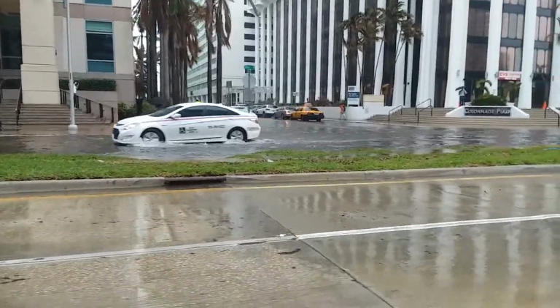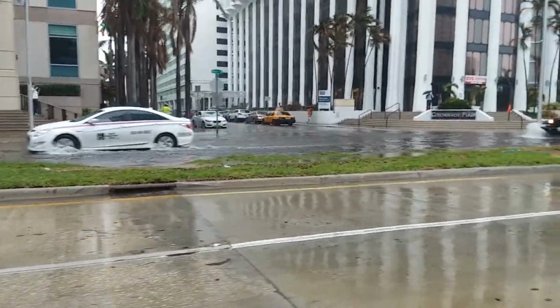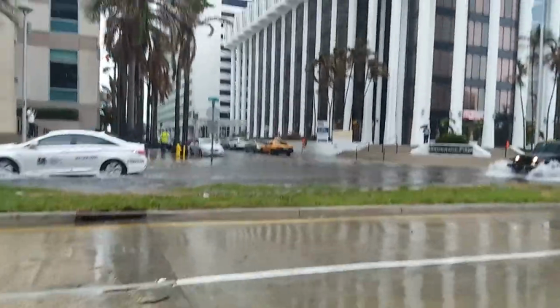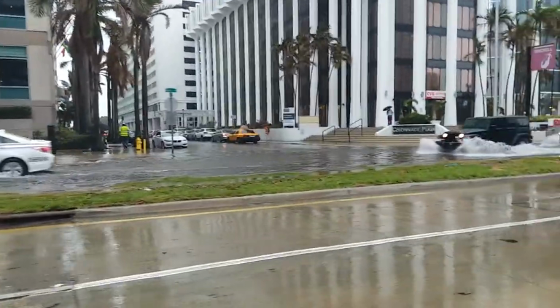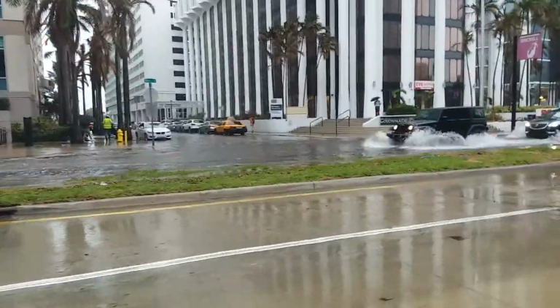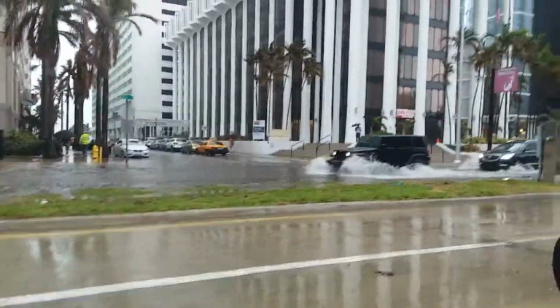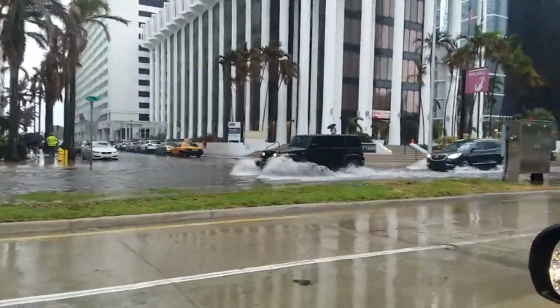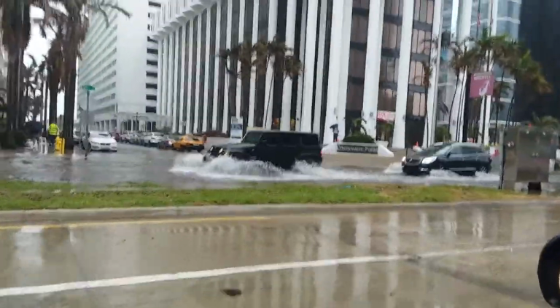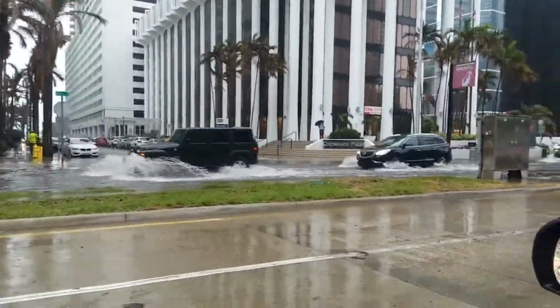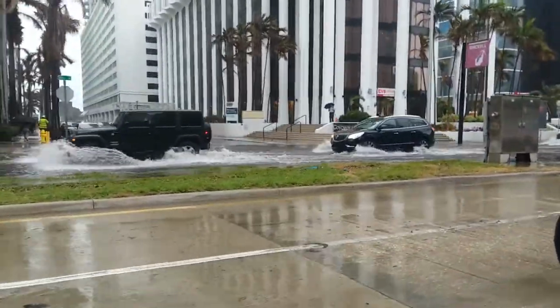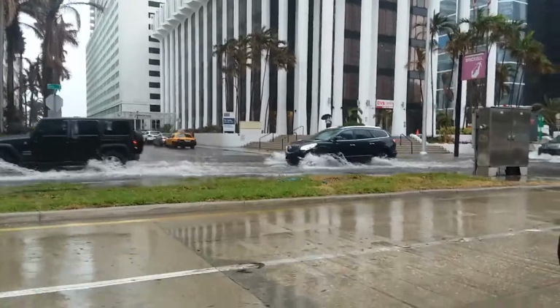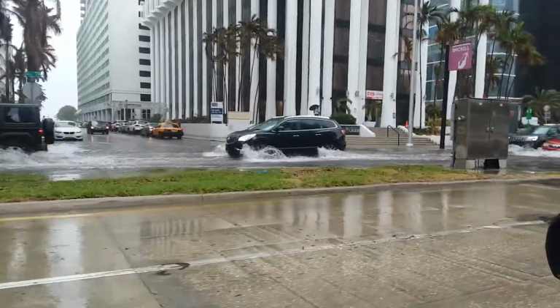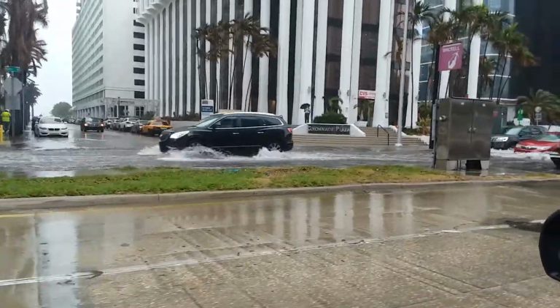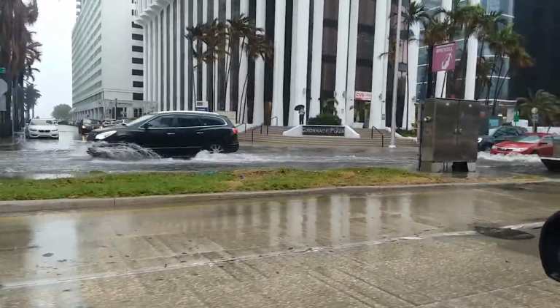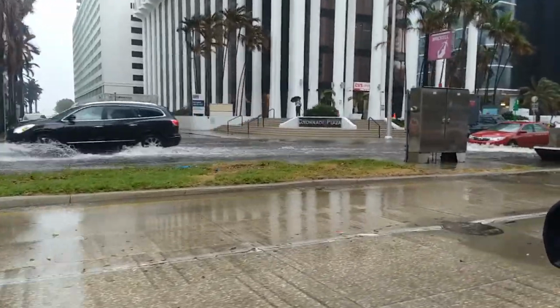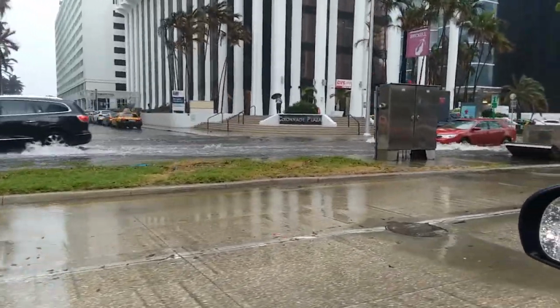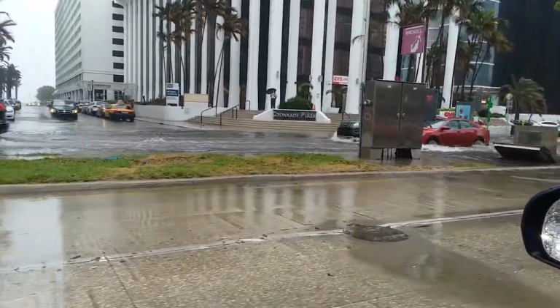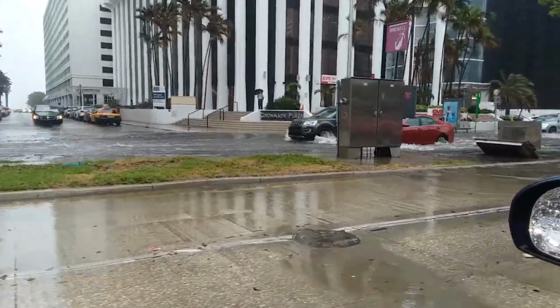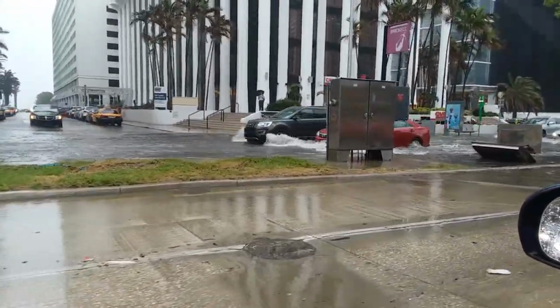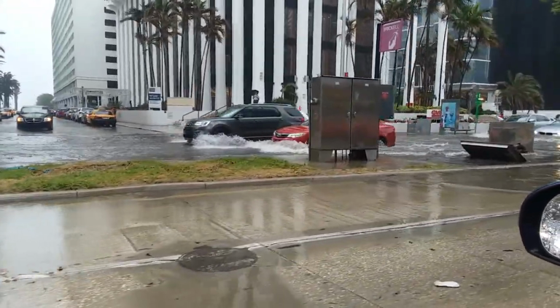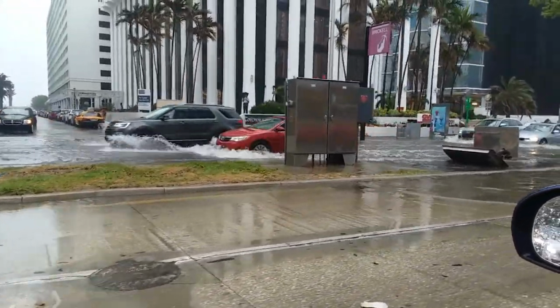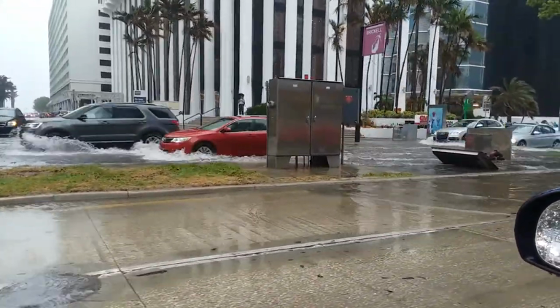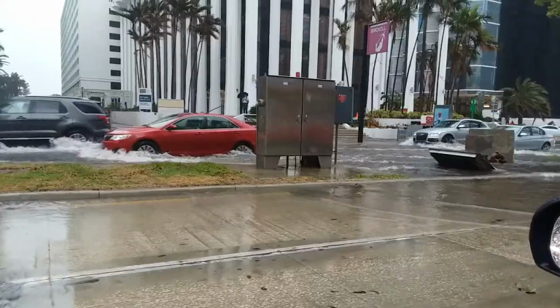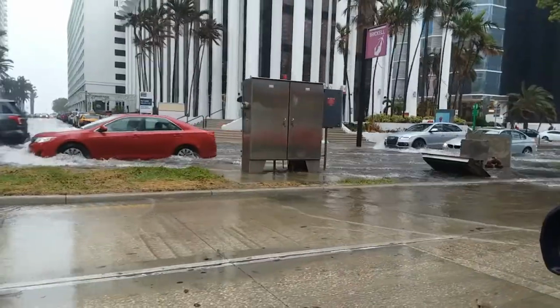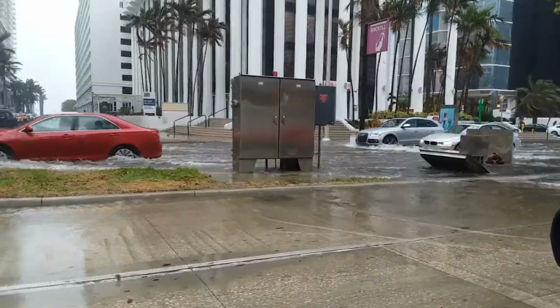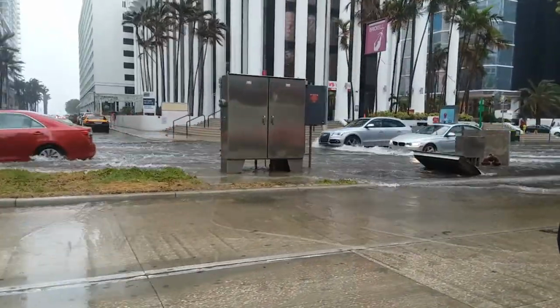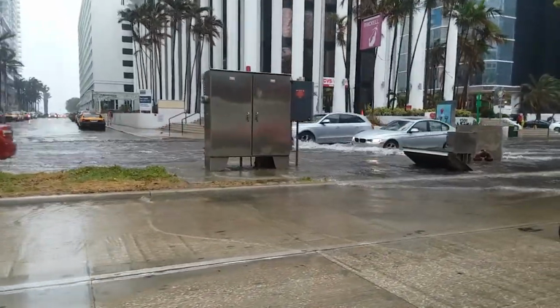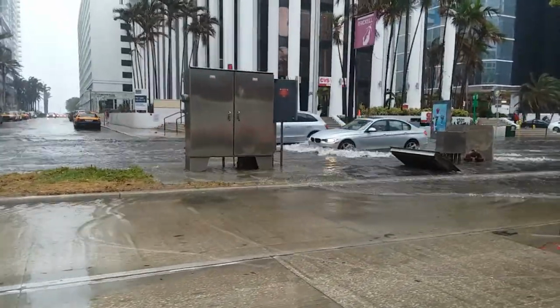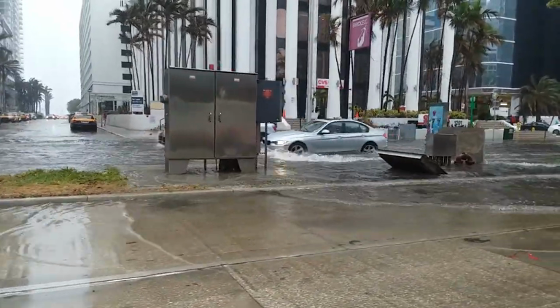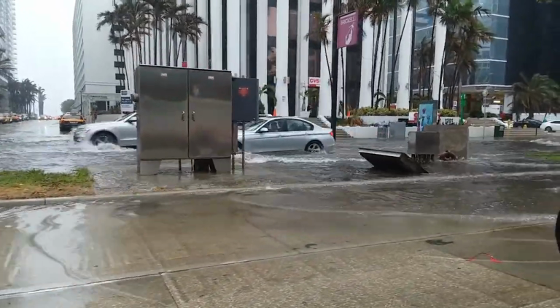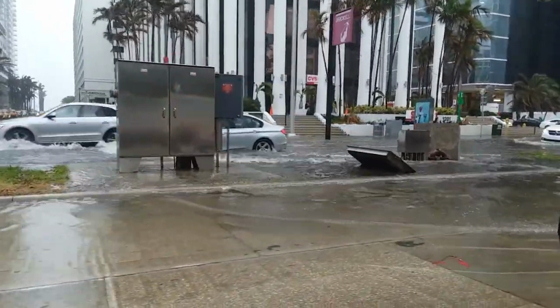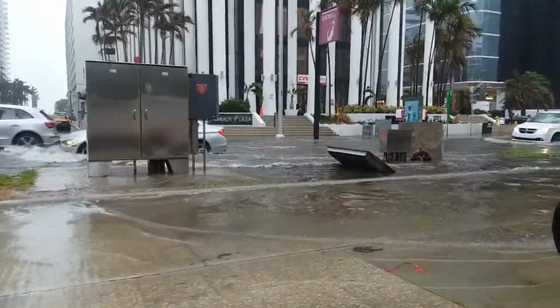This is the flood on Brickell Avenue, US 1, through downtown Miami. It's raining, but this is pretty much saltwater. It's a 4.2-foot tide, so I'm surprised the water is not actually deeper than this — this isn't that deep considering the level of the tide.